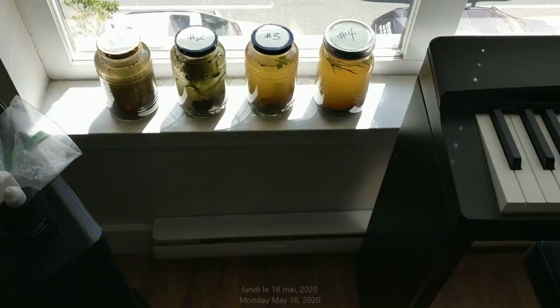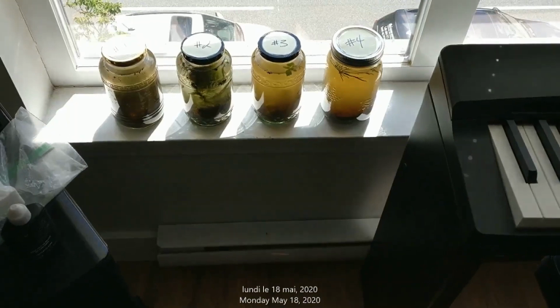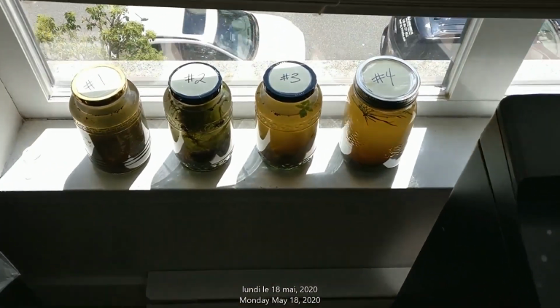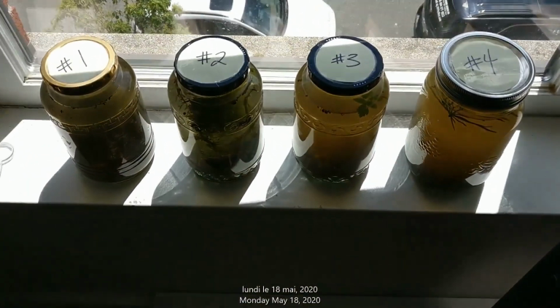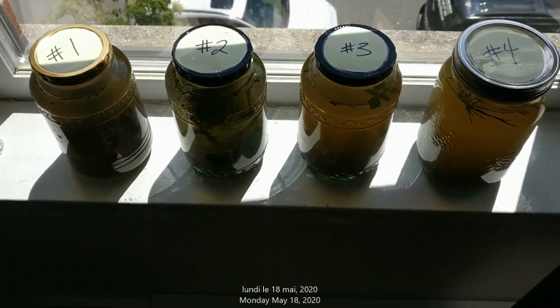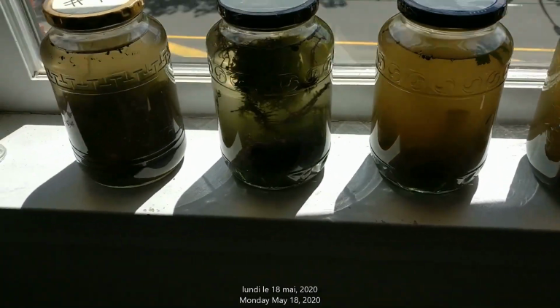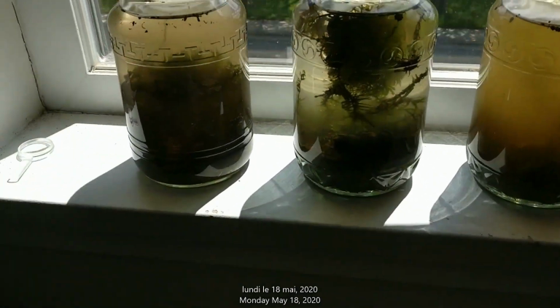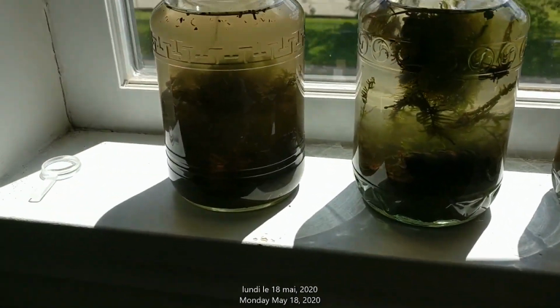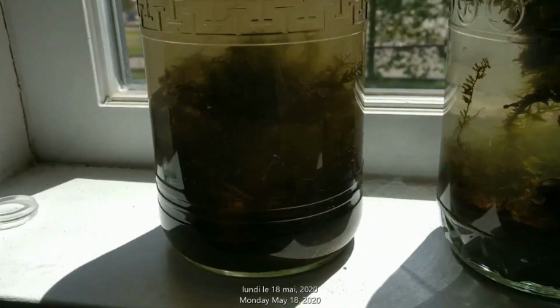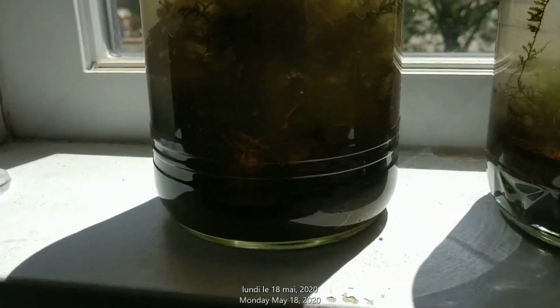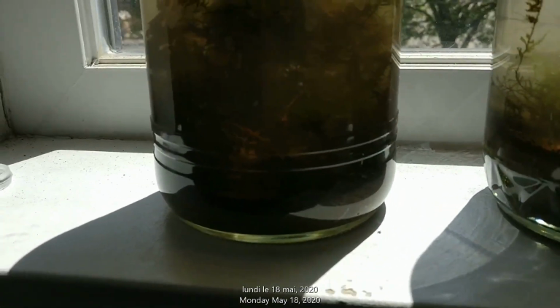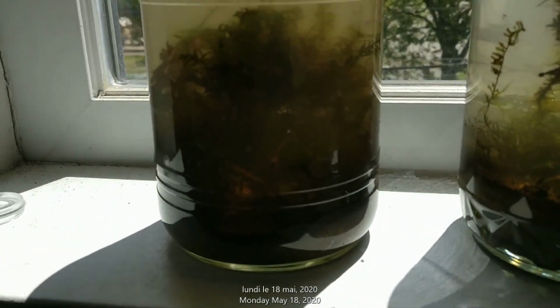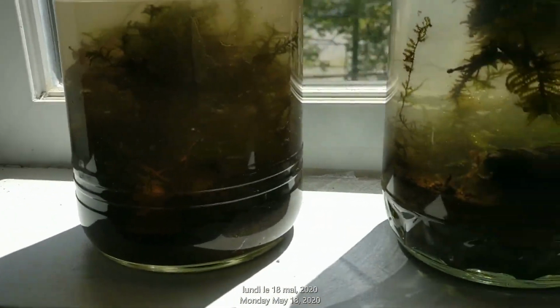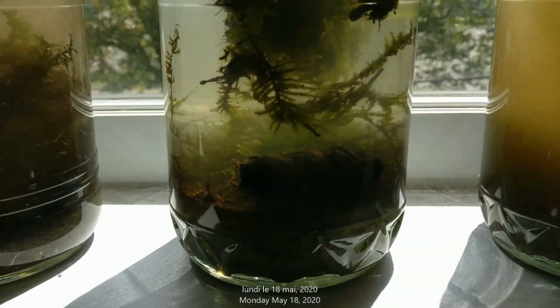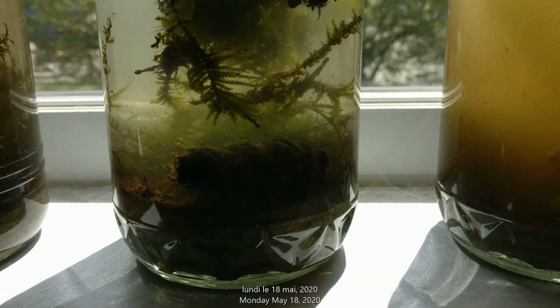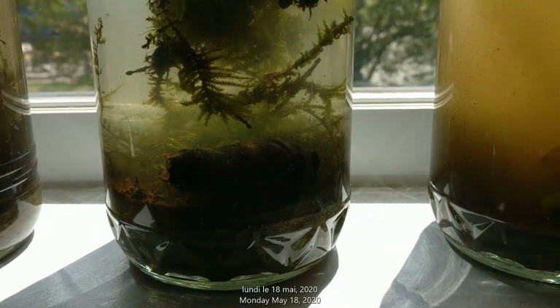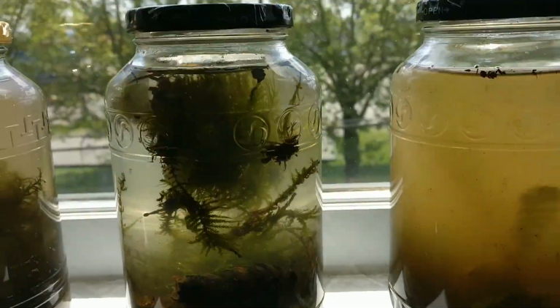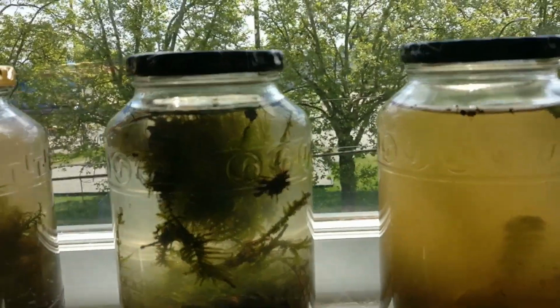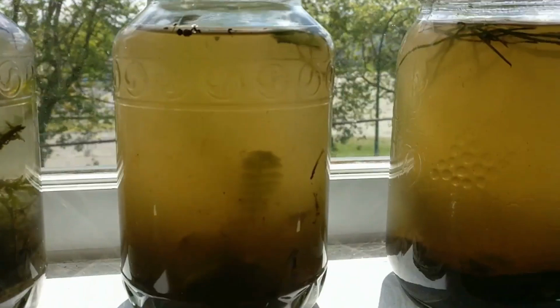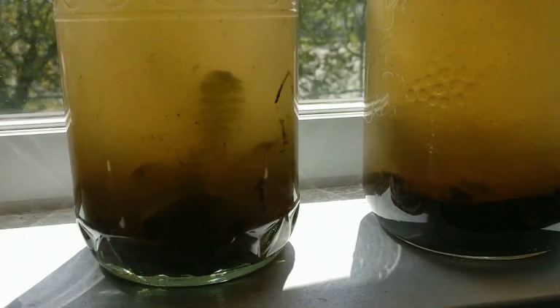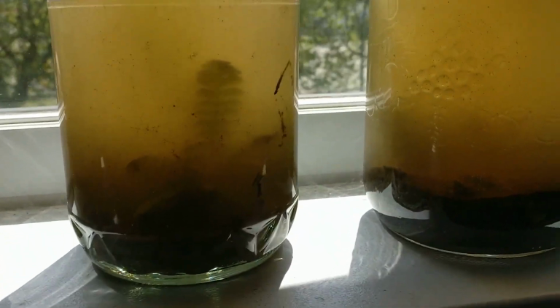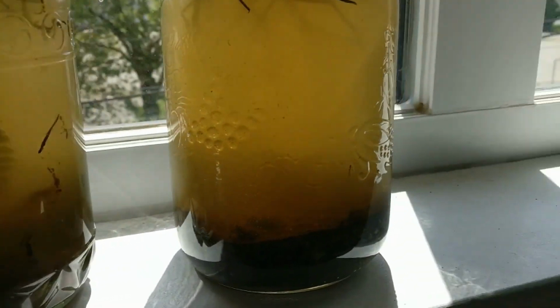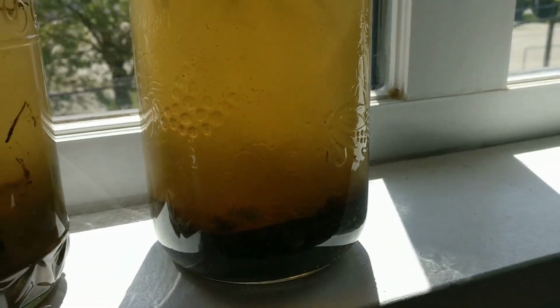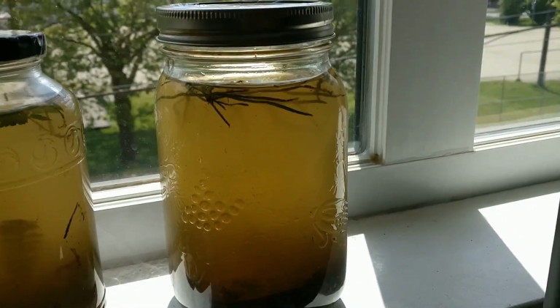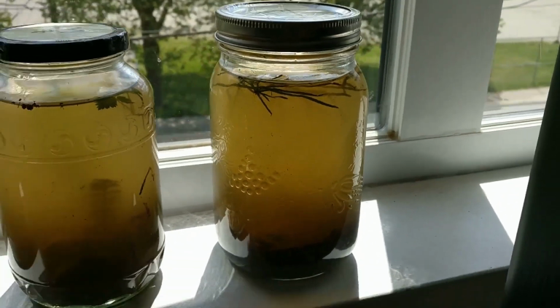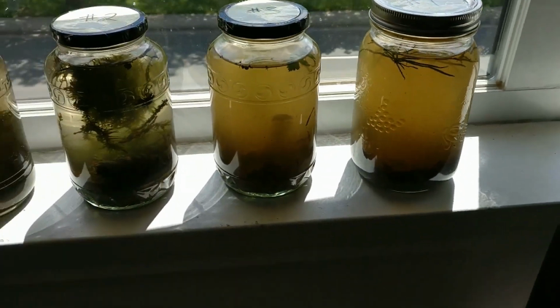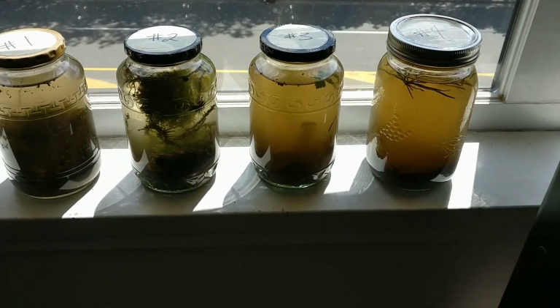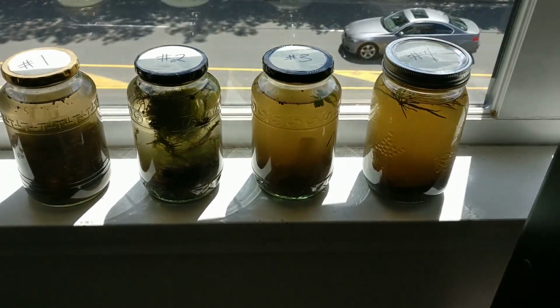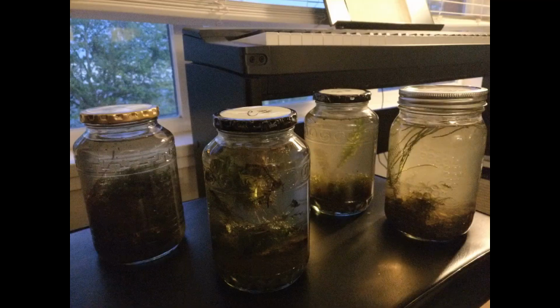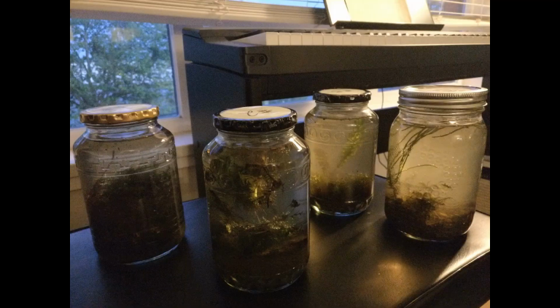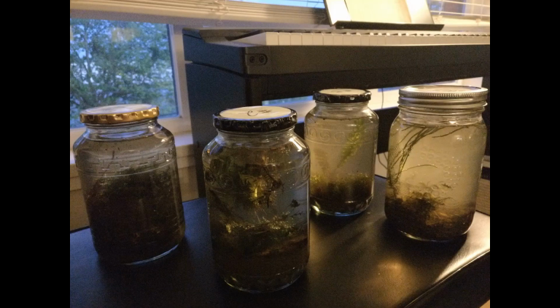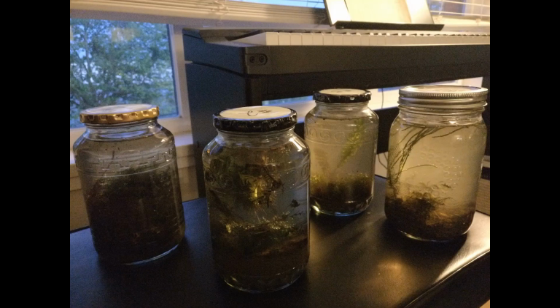Finalement, voici mes quatre pots d'écosystèmes fermés. Here are my four closed ecosystem jars. Je vous tiendrai au courant pendant les prochaines semaines. I will keep you updated over the coming weeks.